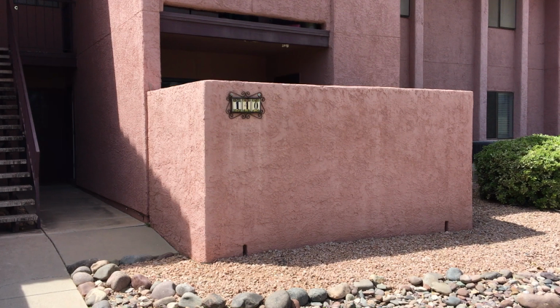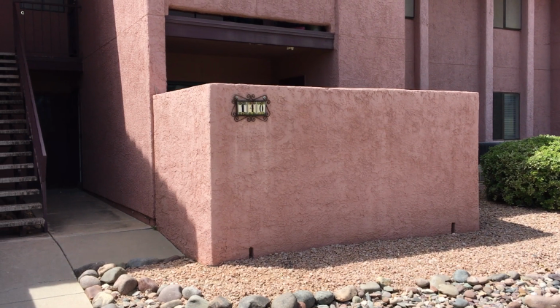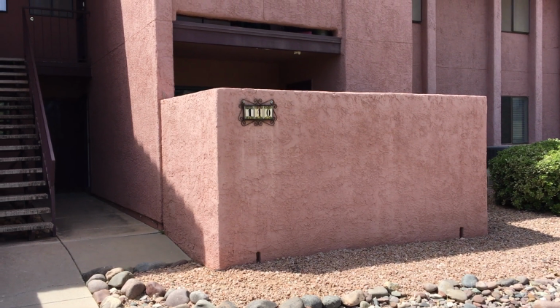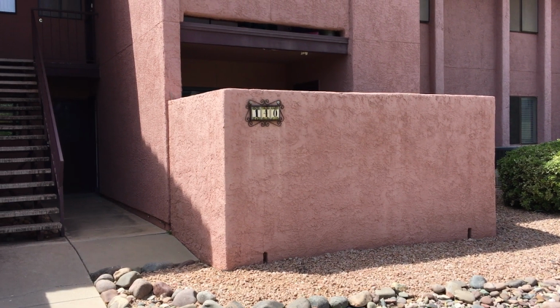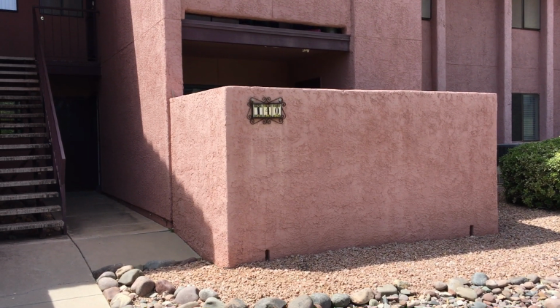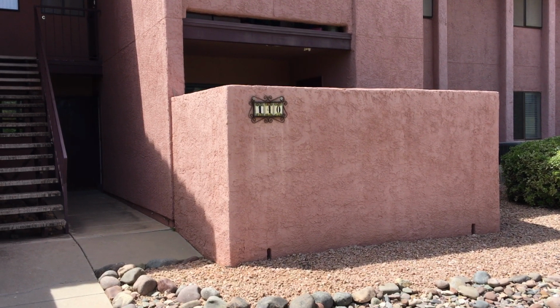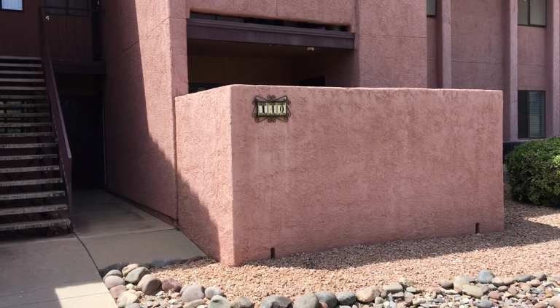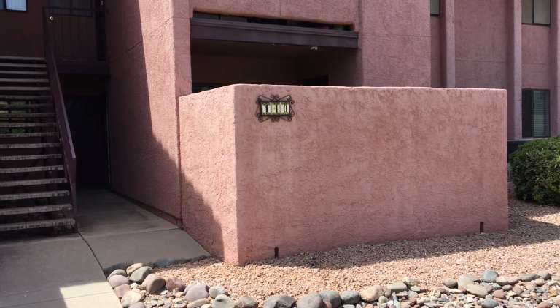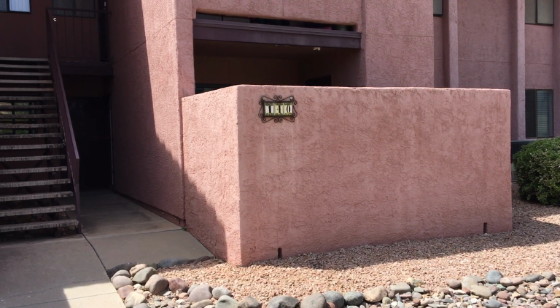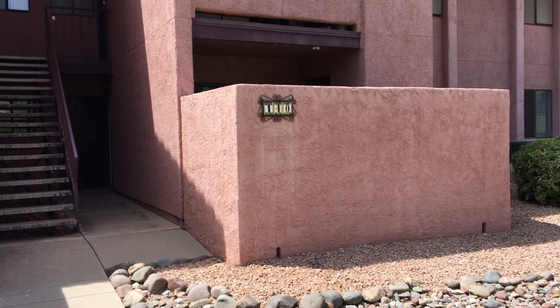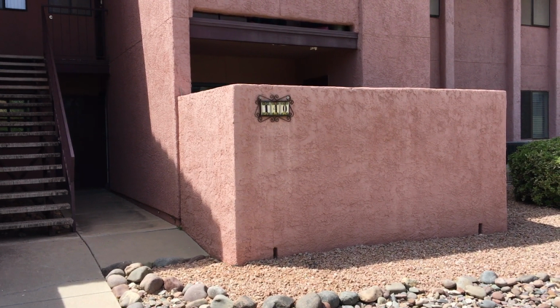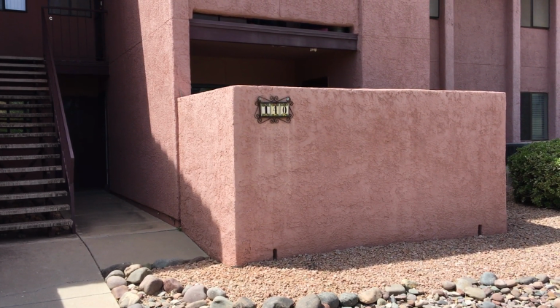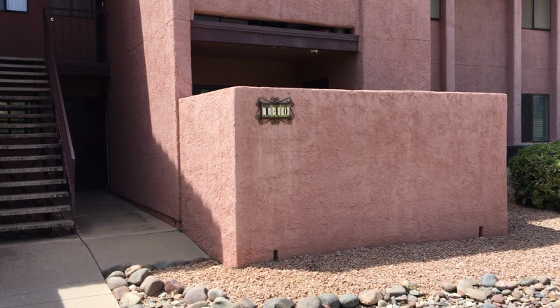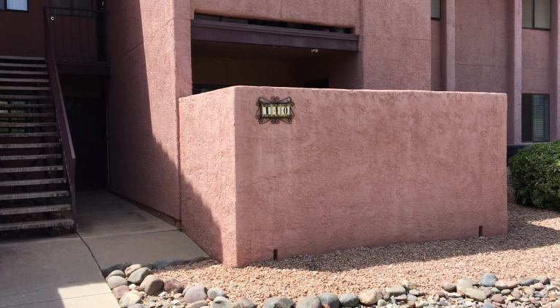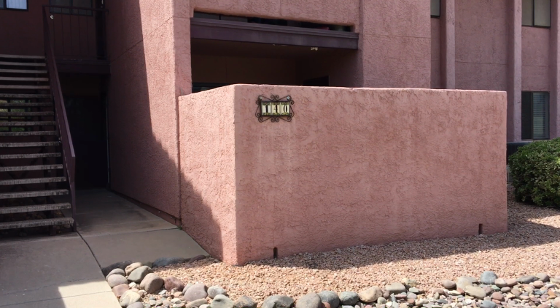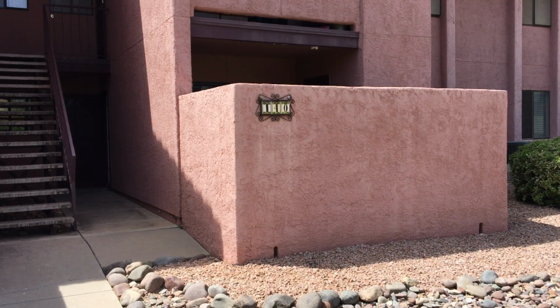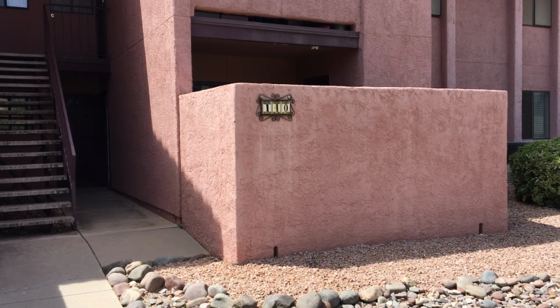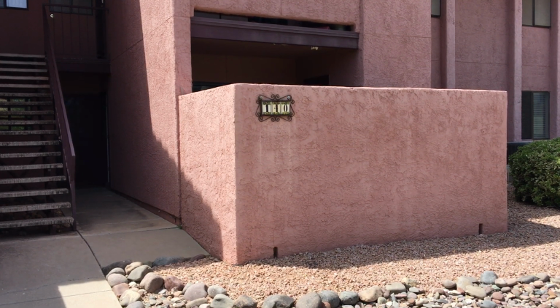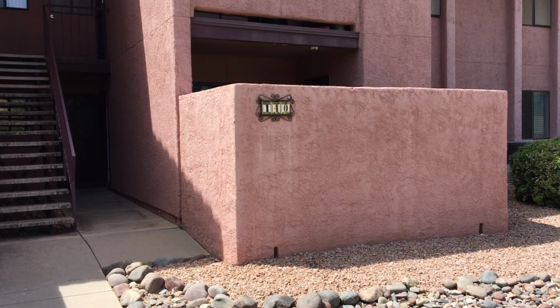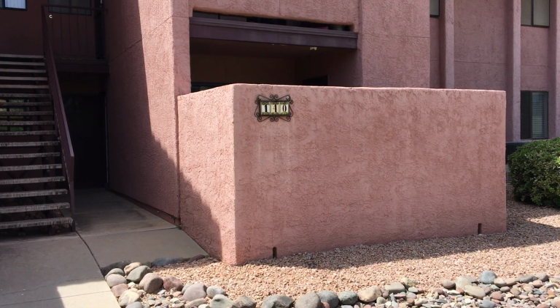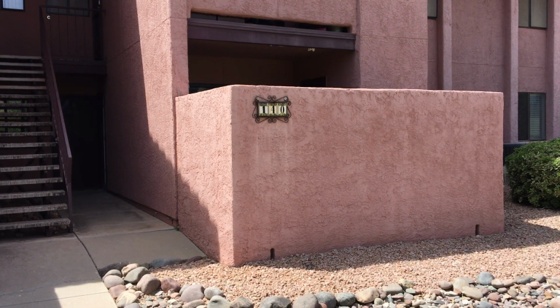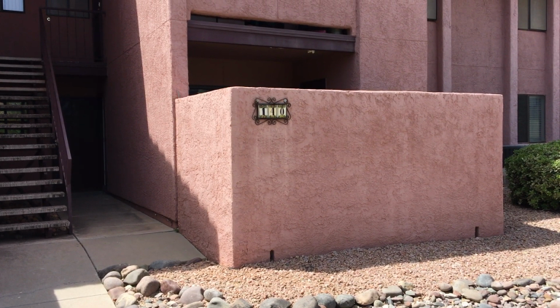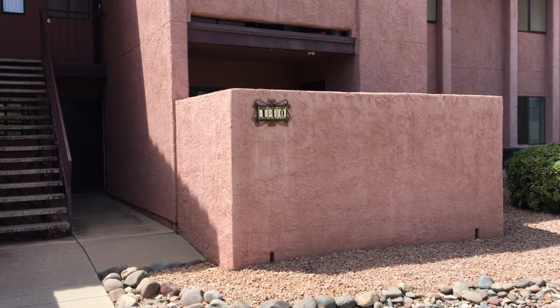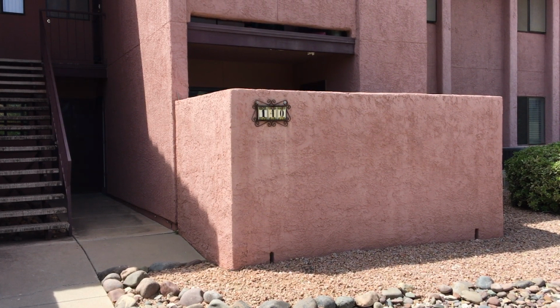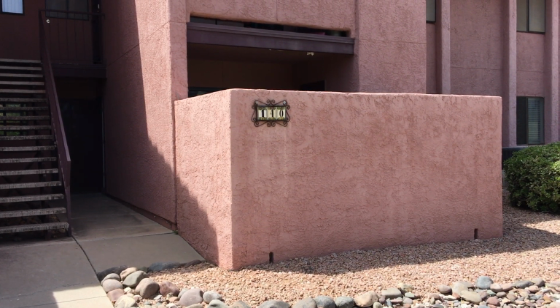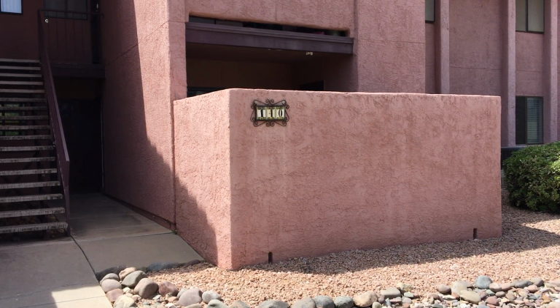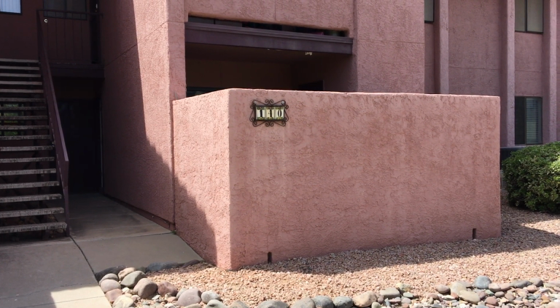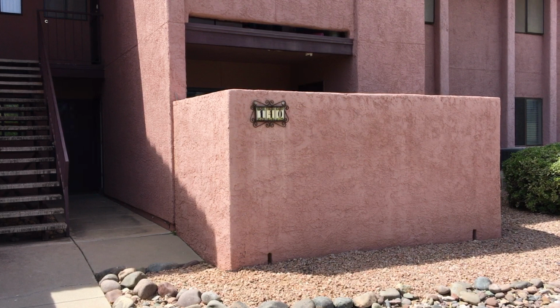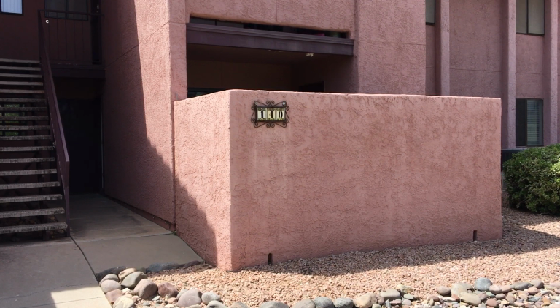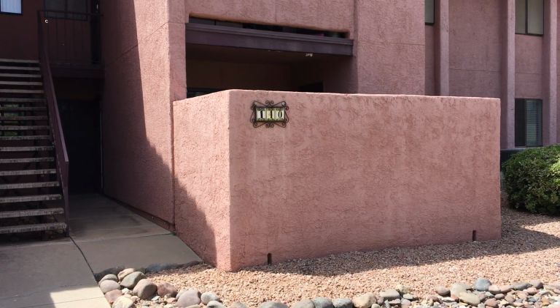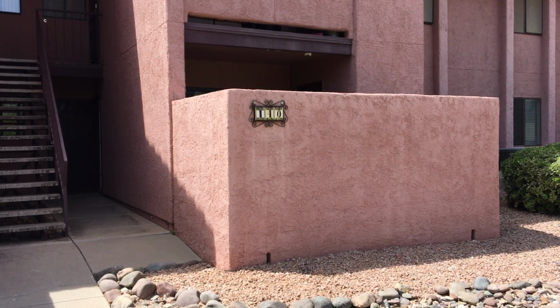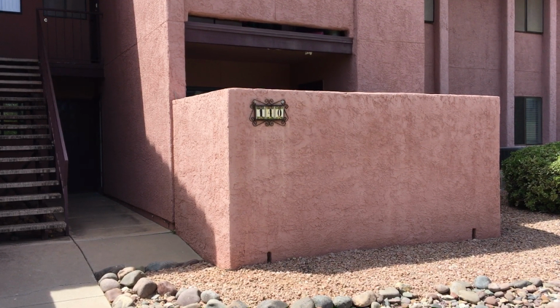We are outside 2188 North Pantano Road, Unit 140, in the Woodland Place Complex. Major crossroads are Pantano and Wrightstown.